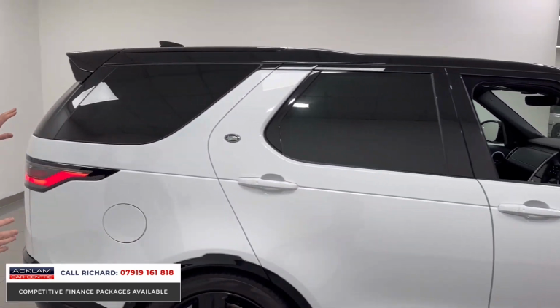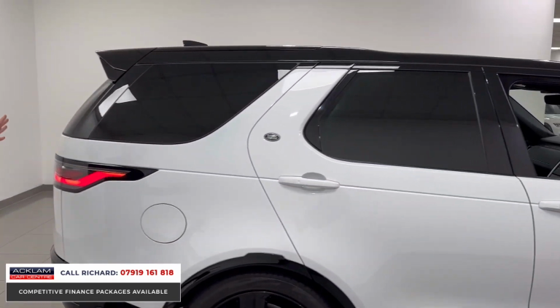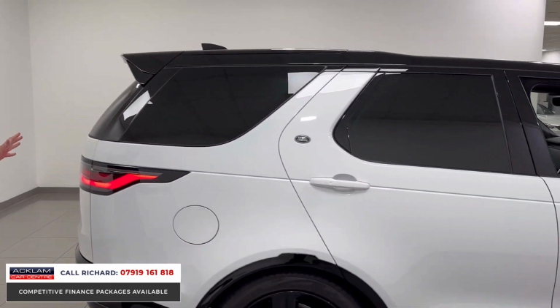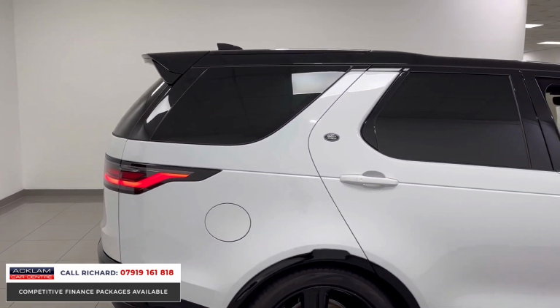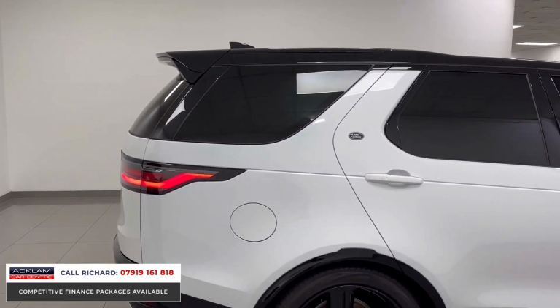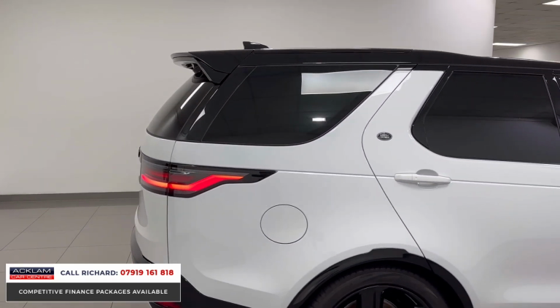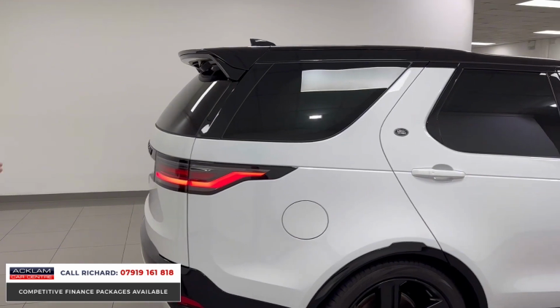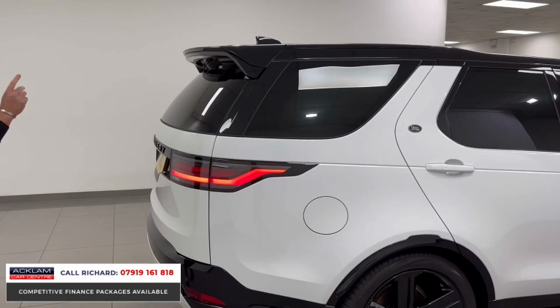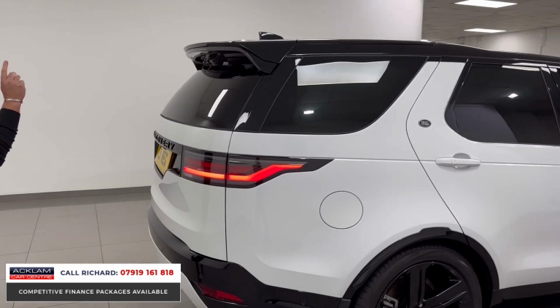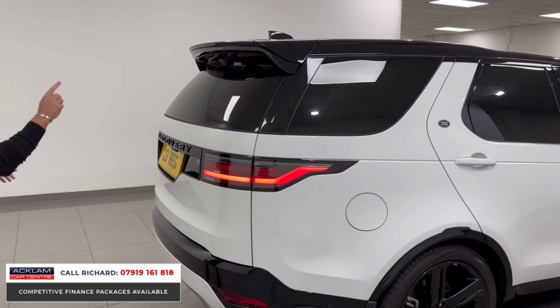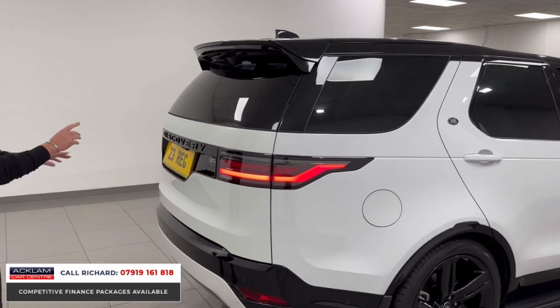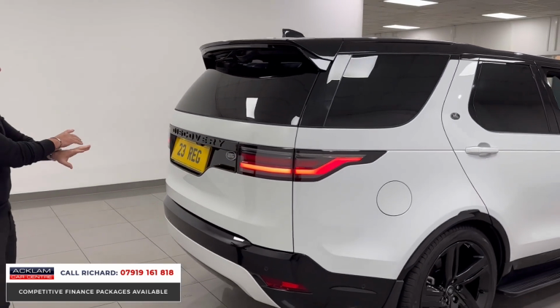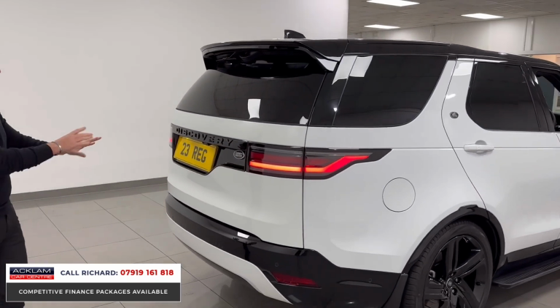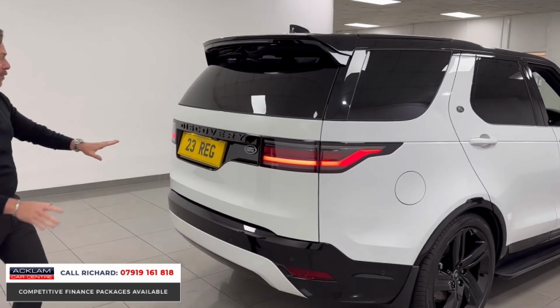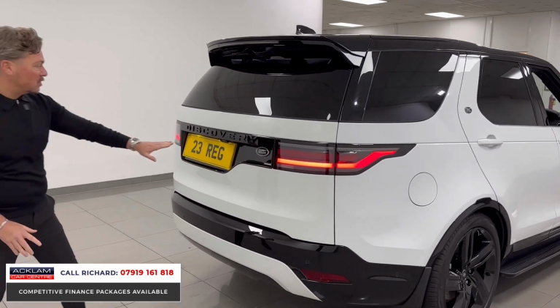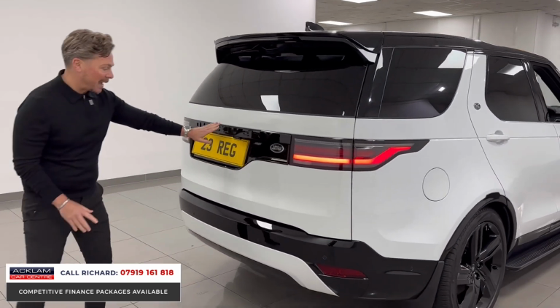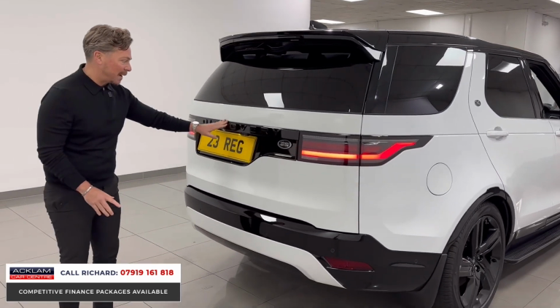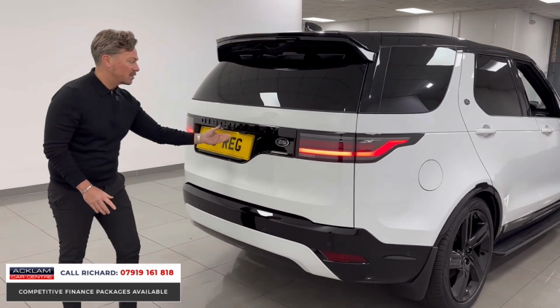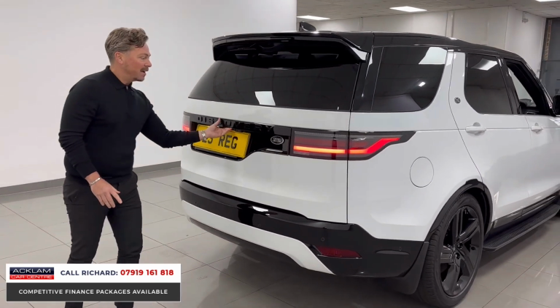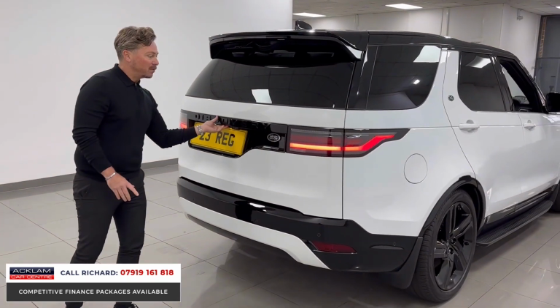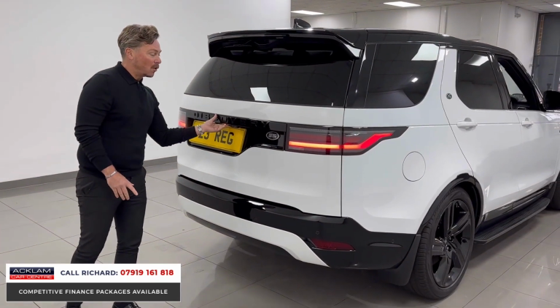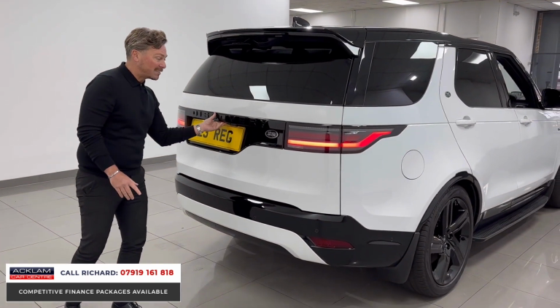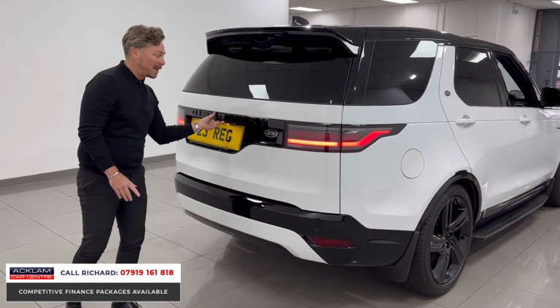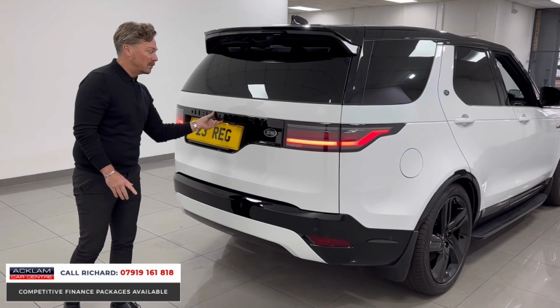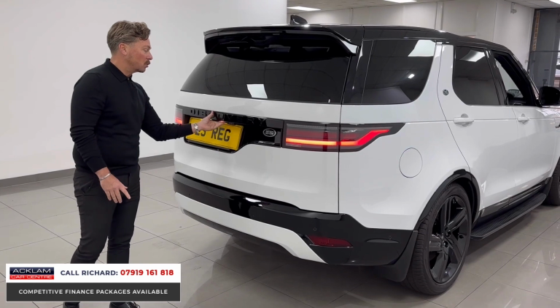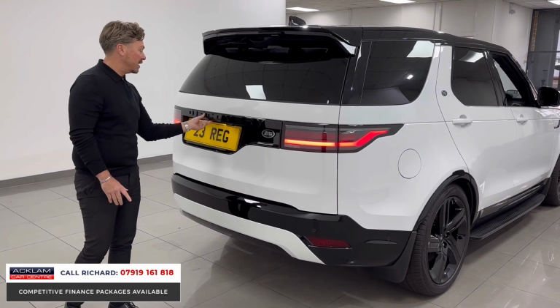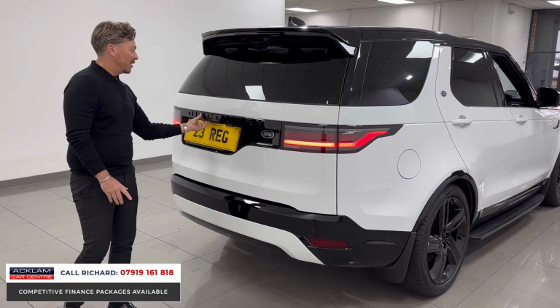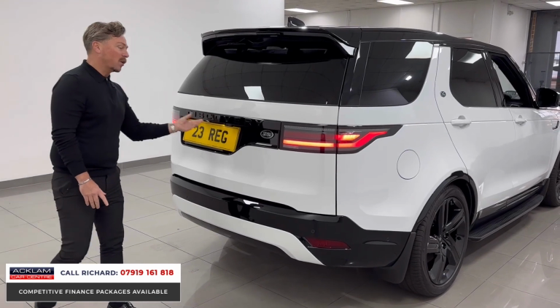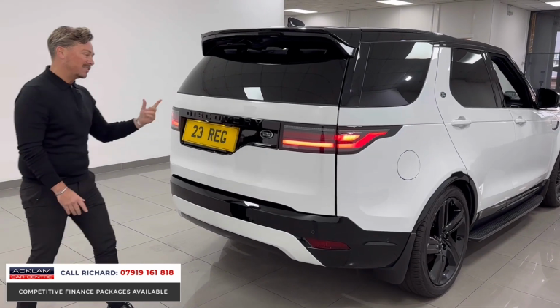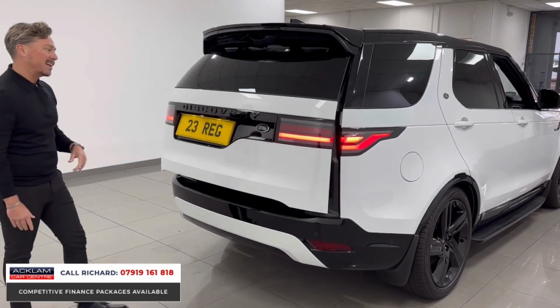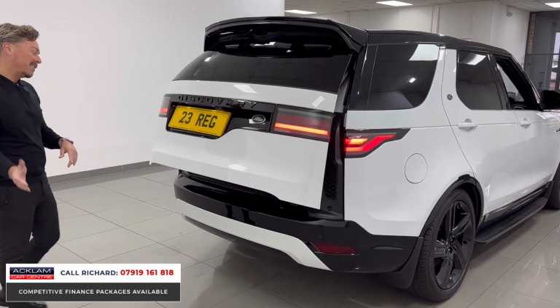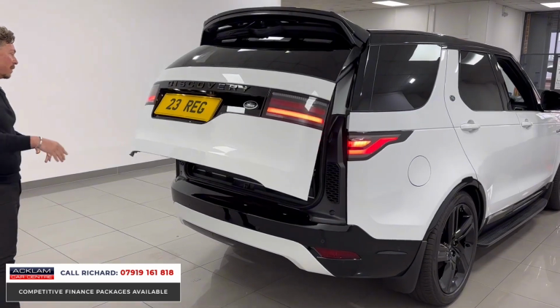Thick side steps, black roof, privacy glass, black mirrors — just a stunning vehicle. When you come around to the back you've got the black rear spoiler, black boot finisher, black badges. Obviously we've got air suspension in the Discovery, and assisted tailgate.